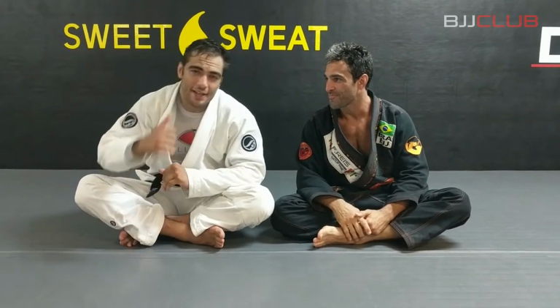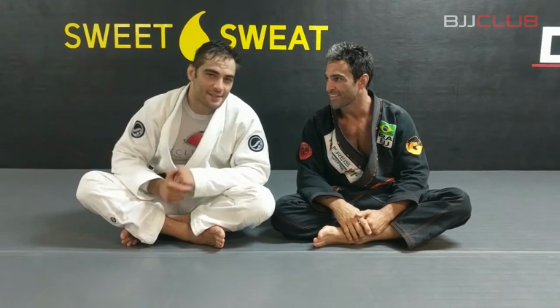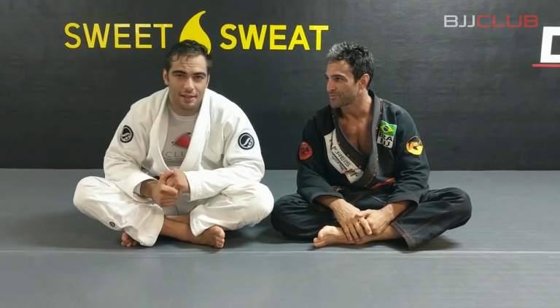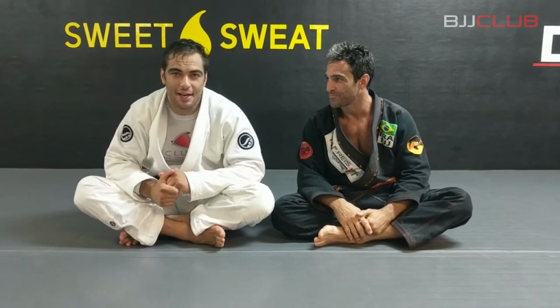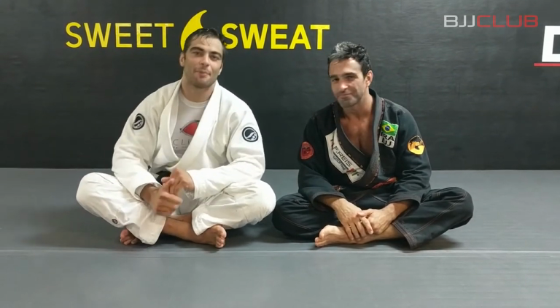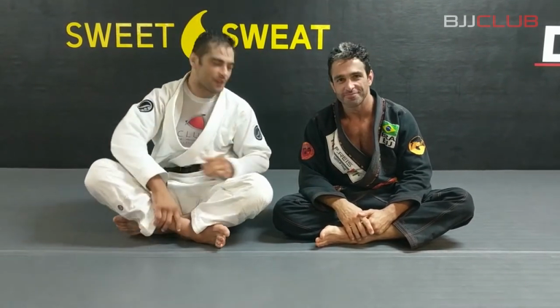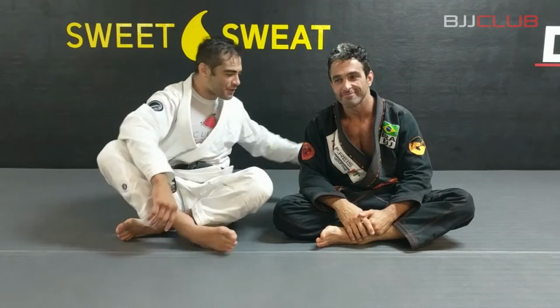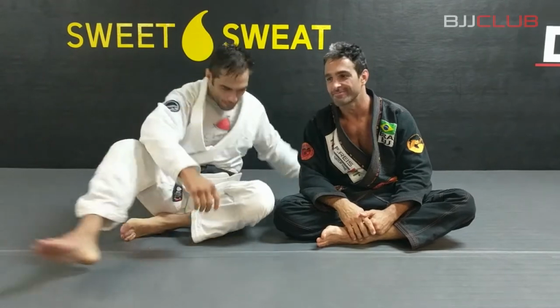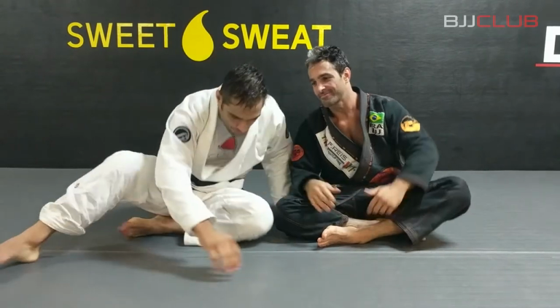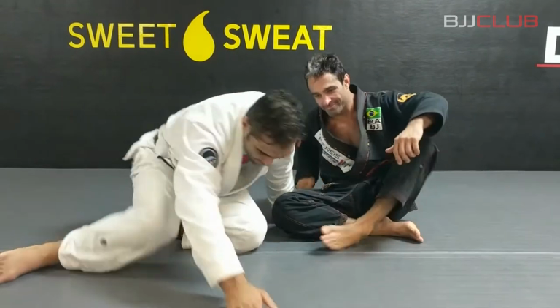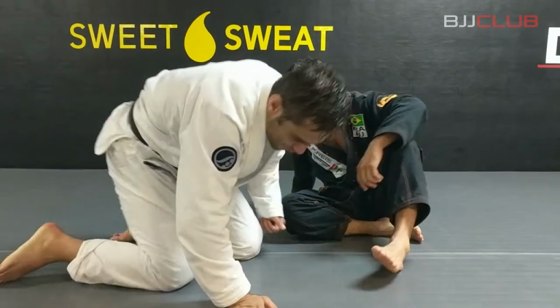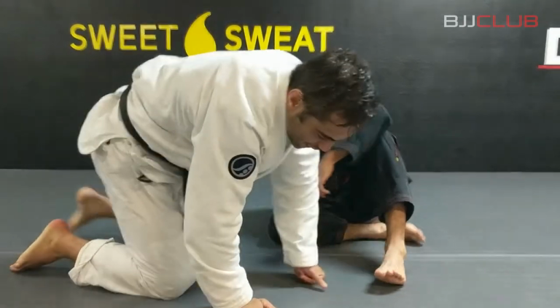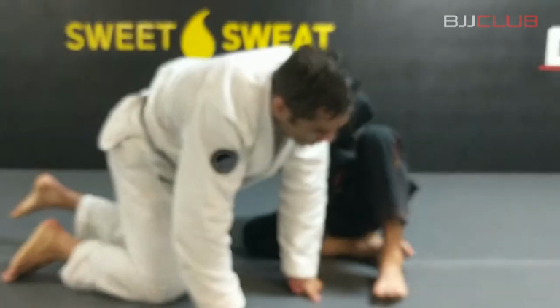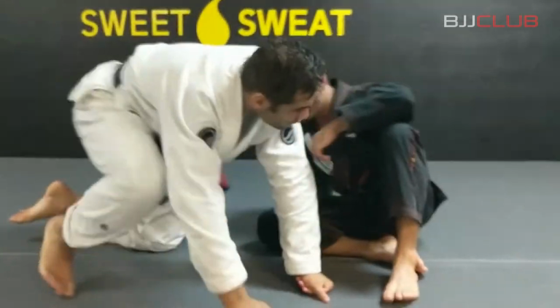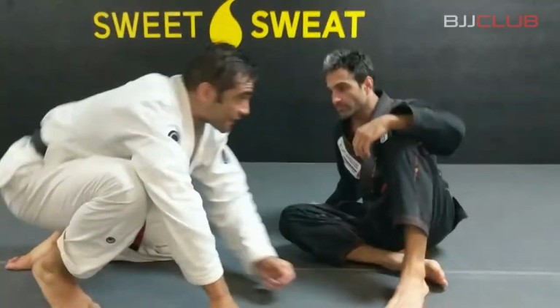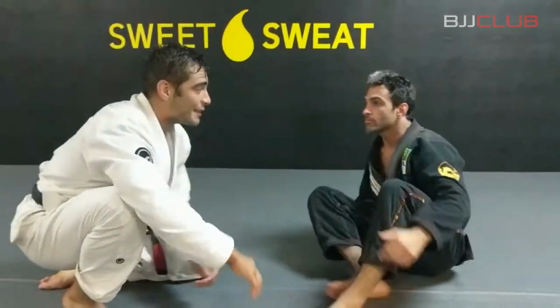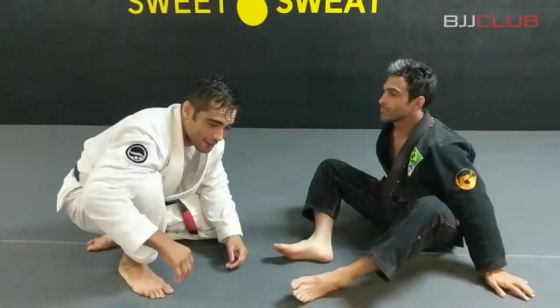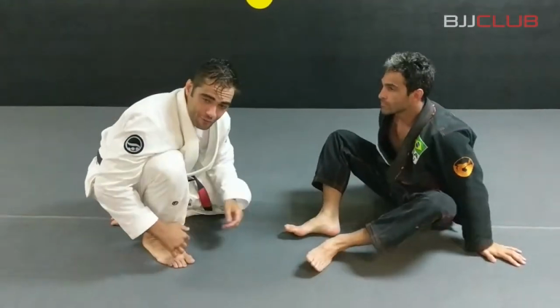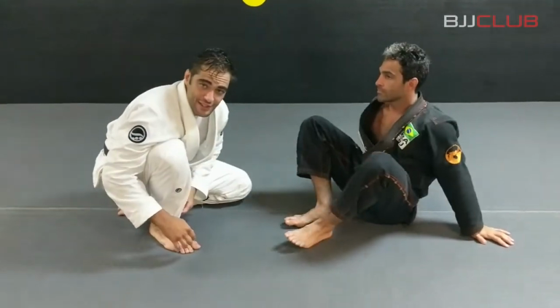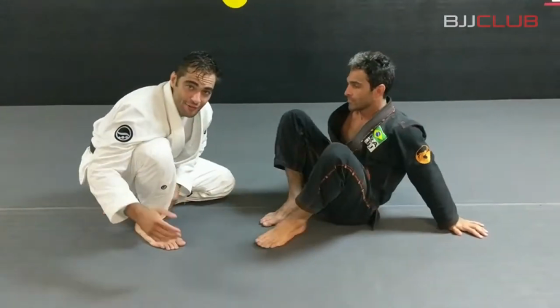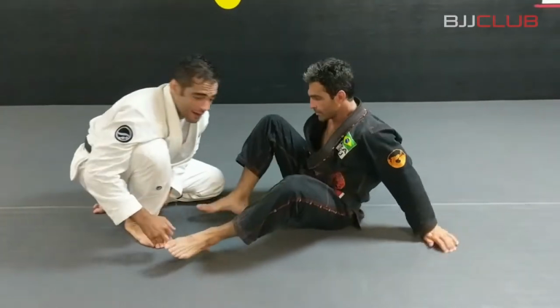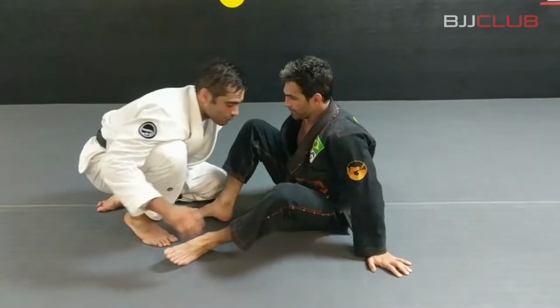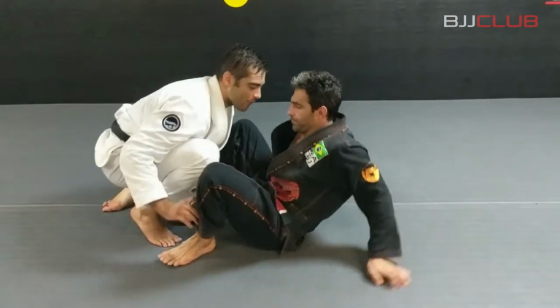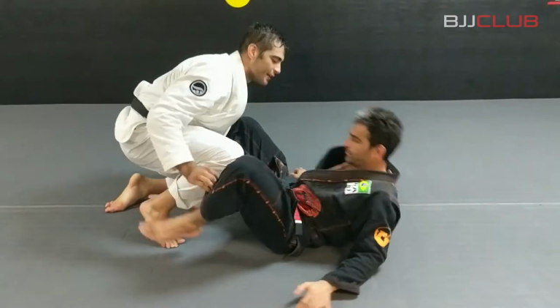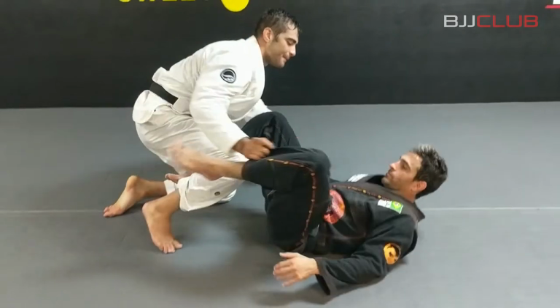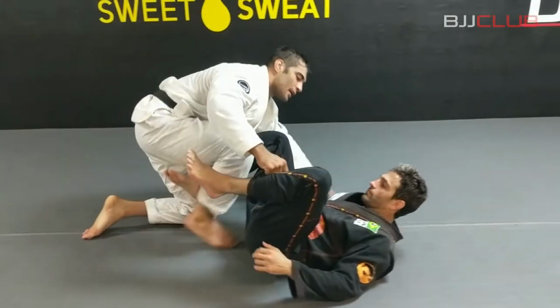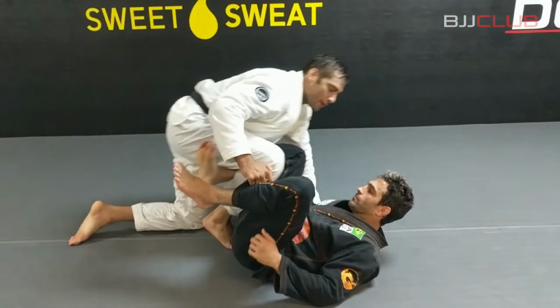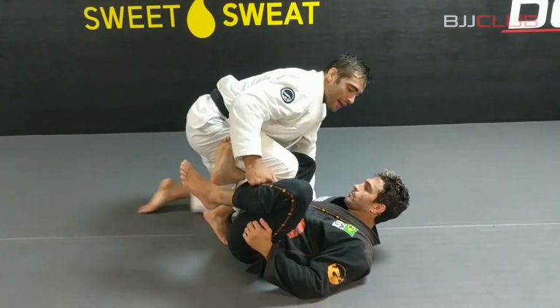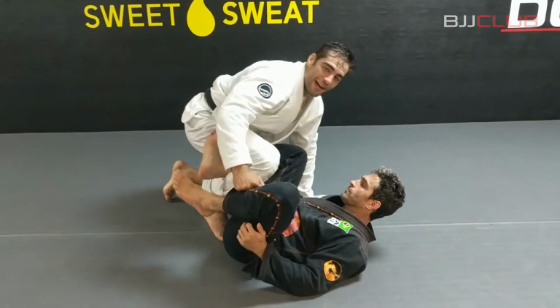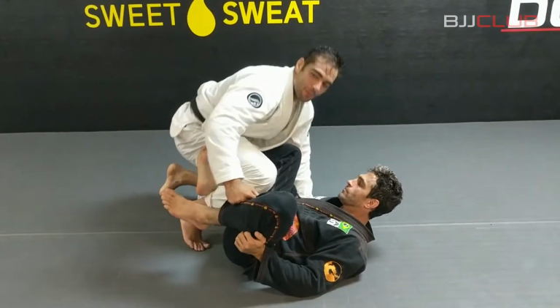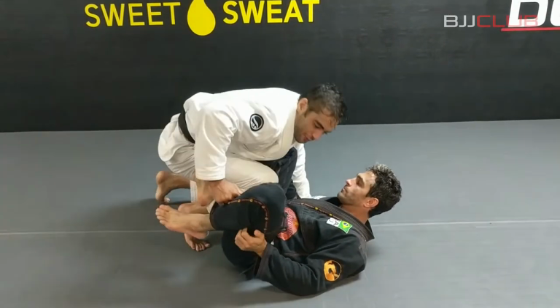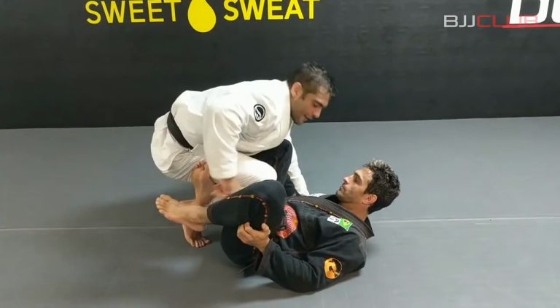Guys, here at Checkmate Redondo Beach I'm here to show some transitions to start killing the reverse De La Riva, also known as Inside Bearing Bo. First thing...